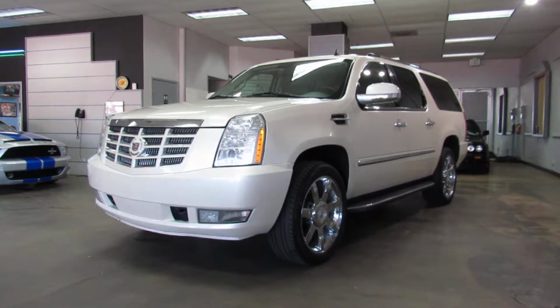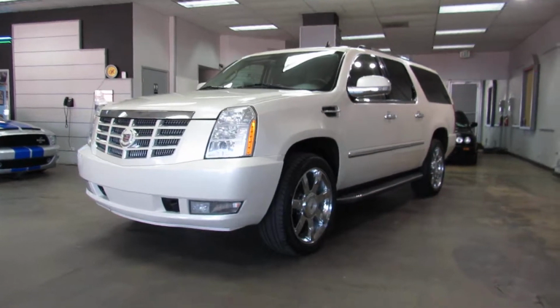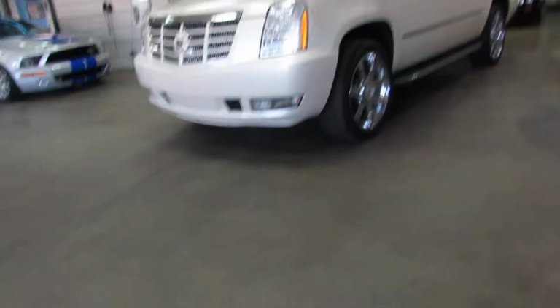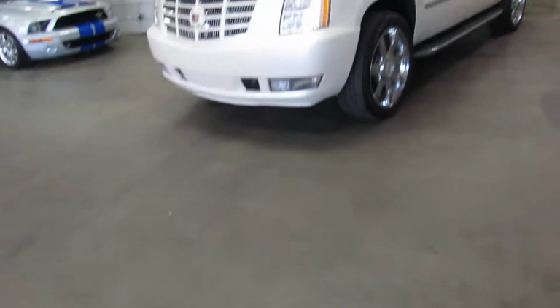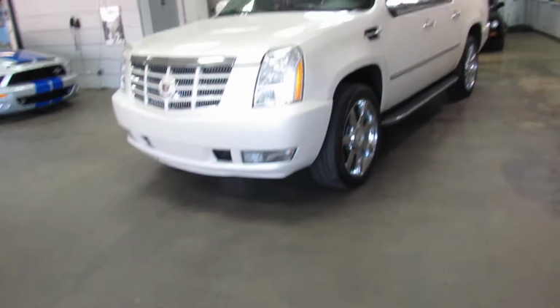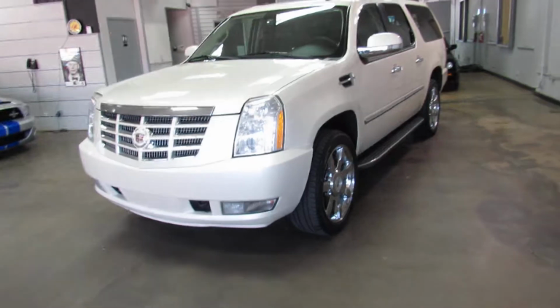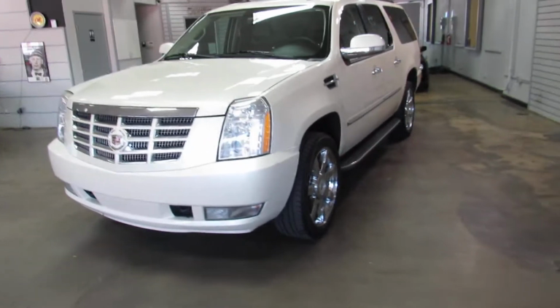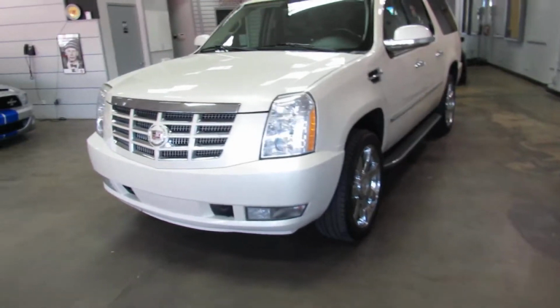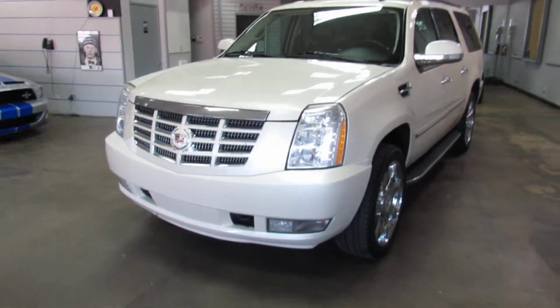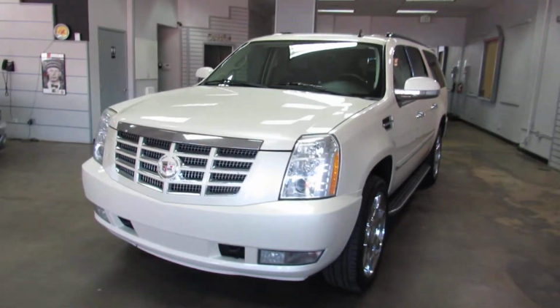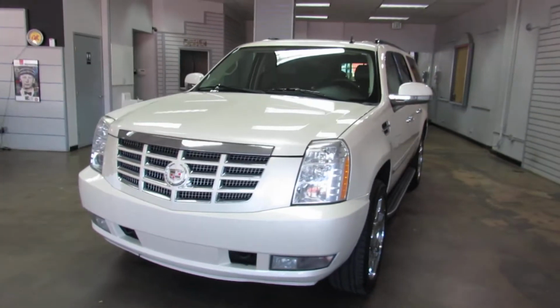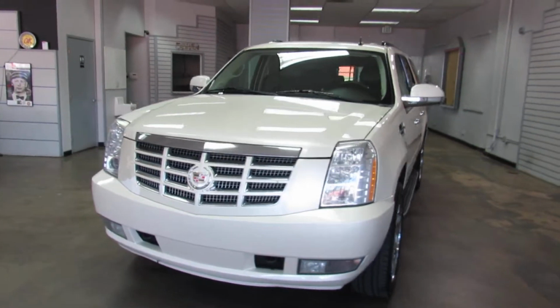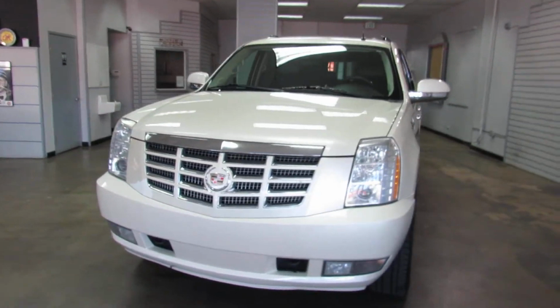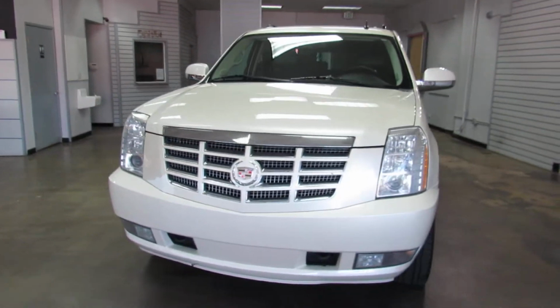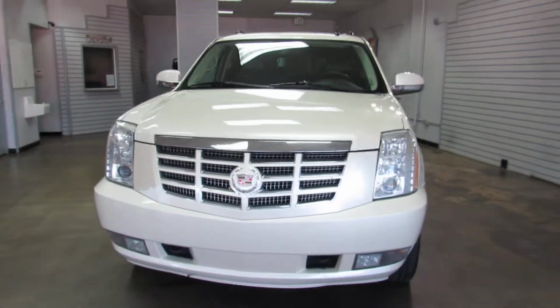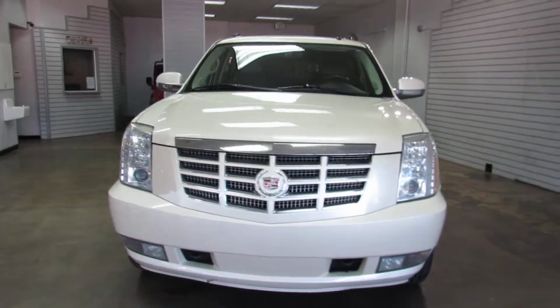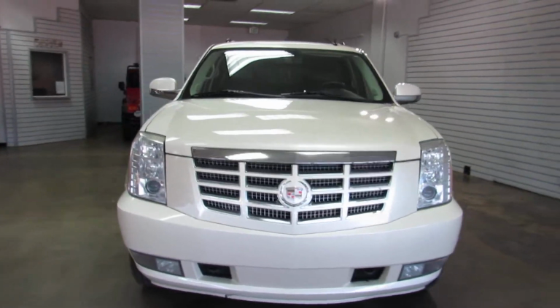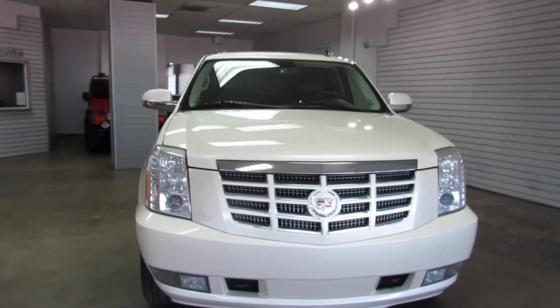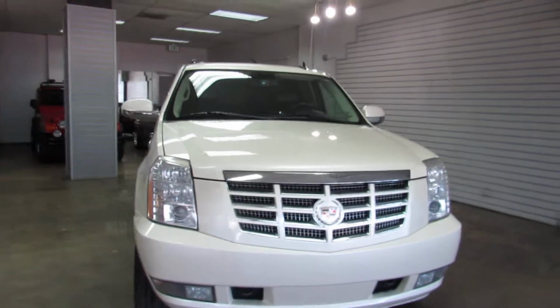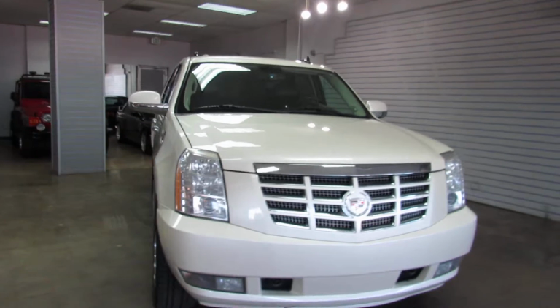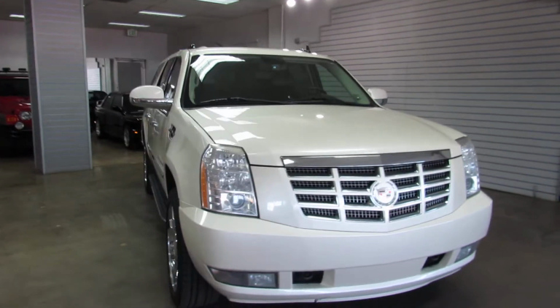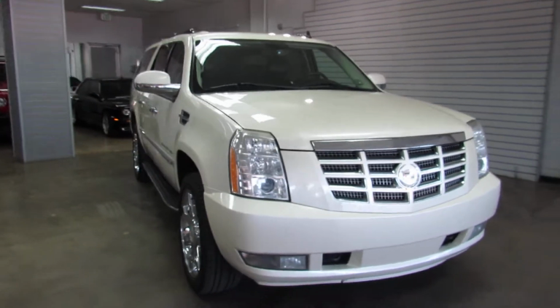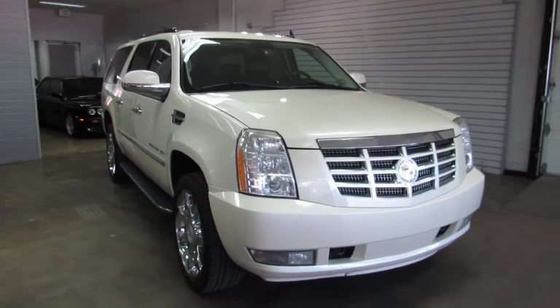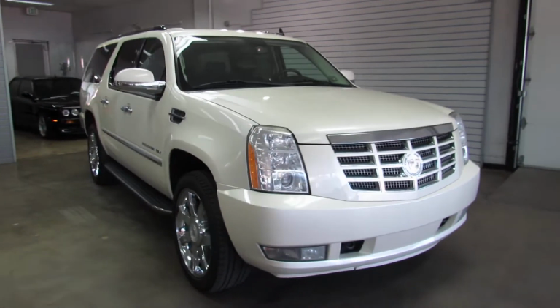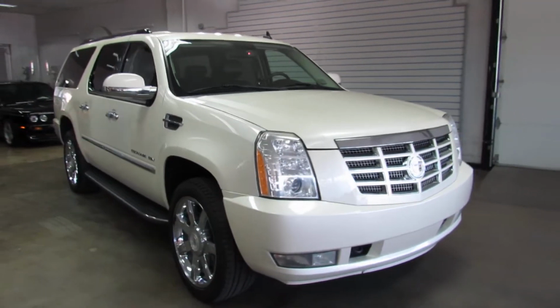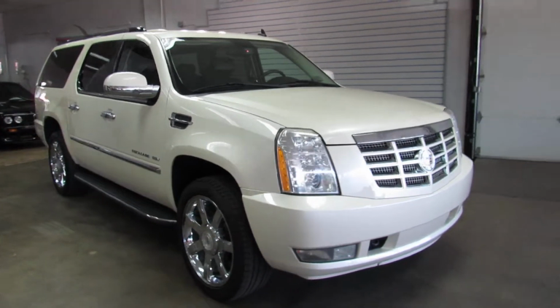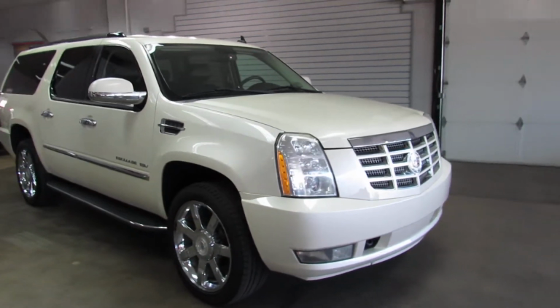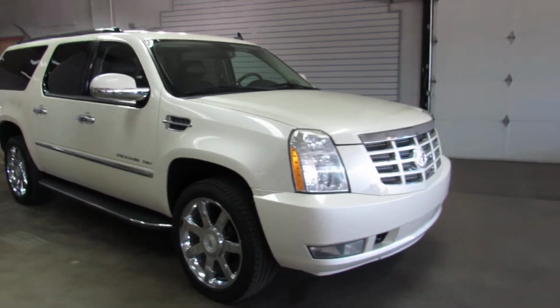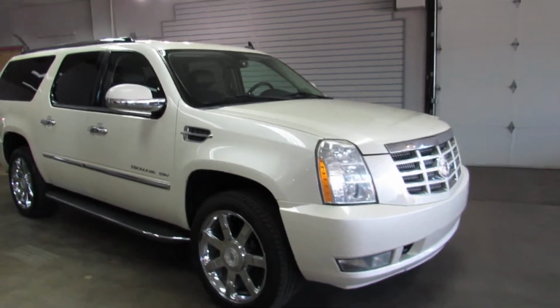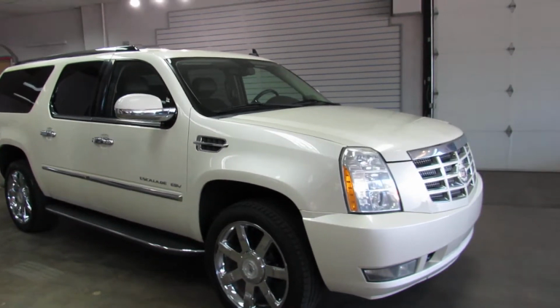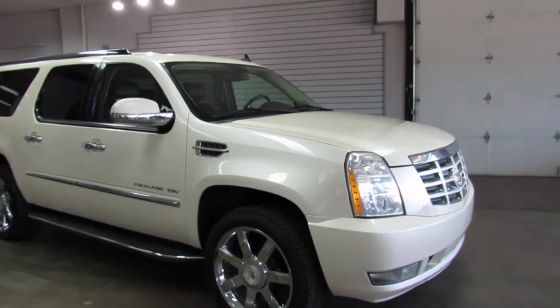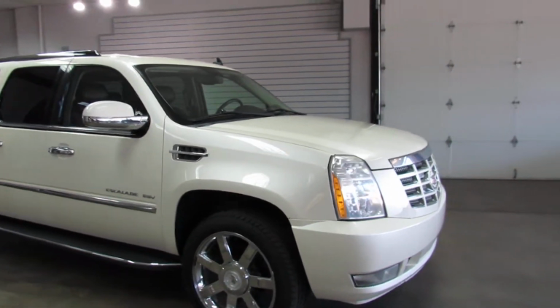As mentioned, it is a 2010, it is the ESV, so it's a long wheelbase. Pearl white exterior over black leather interior. It has the four captain's chairs.